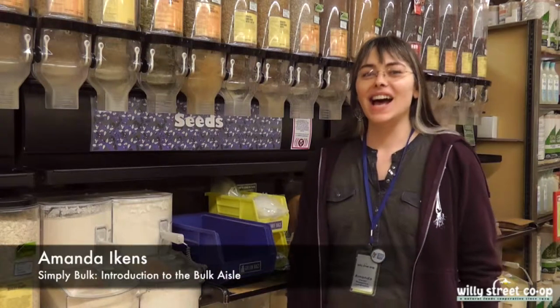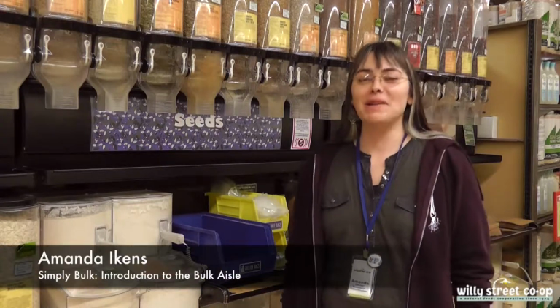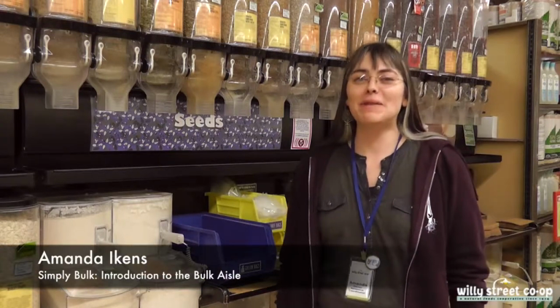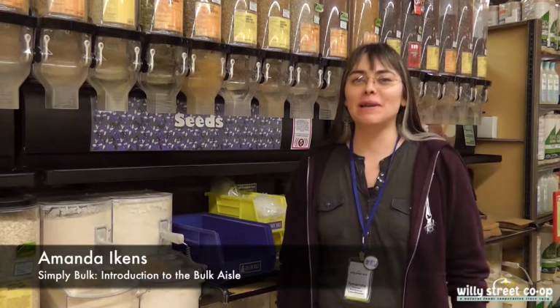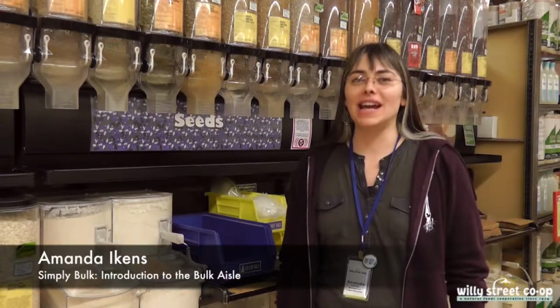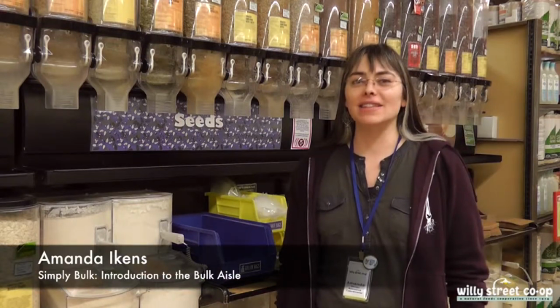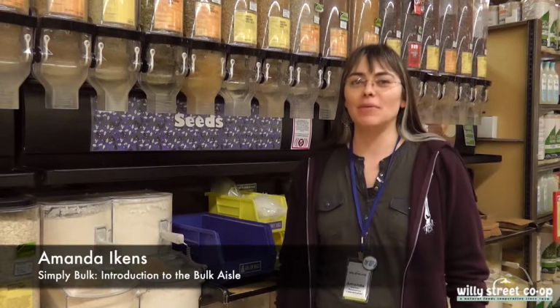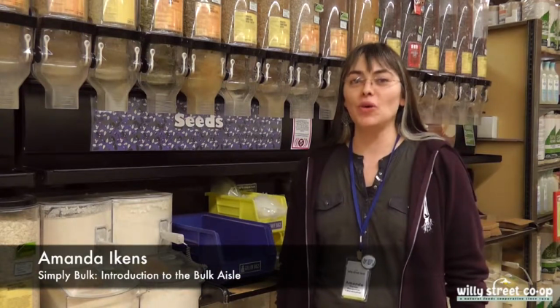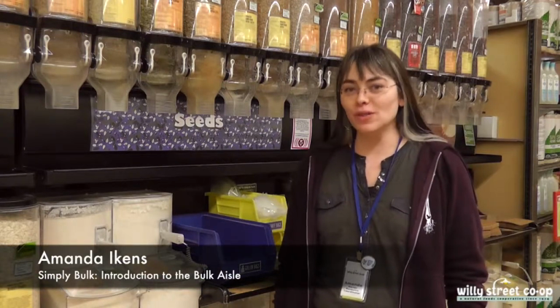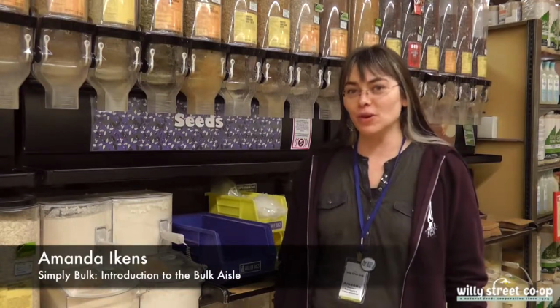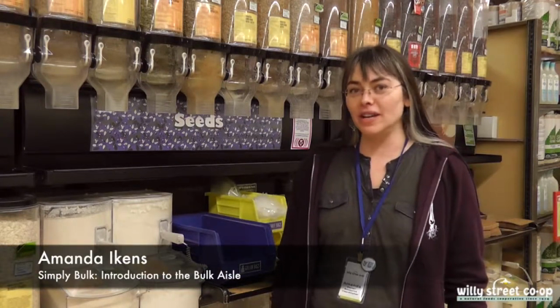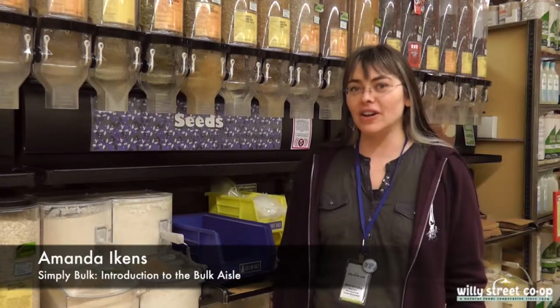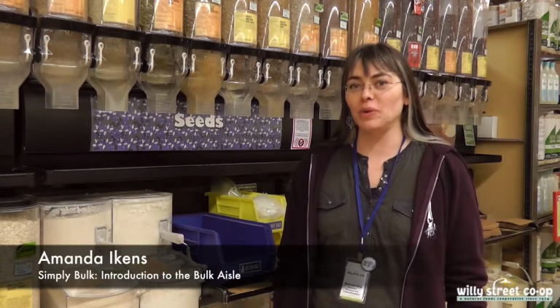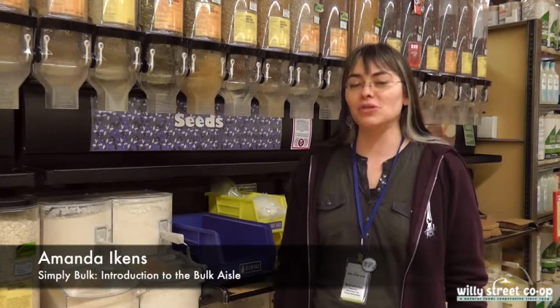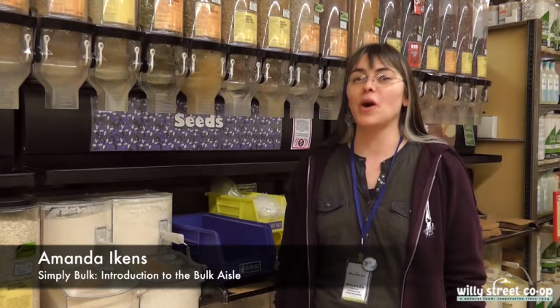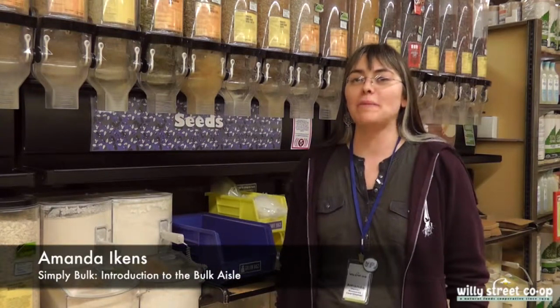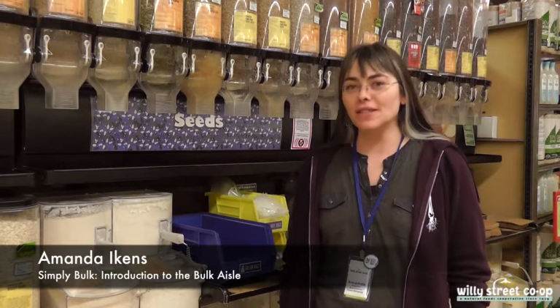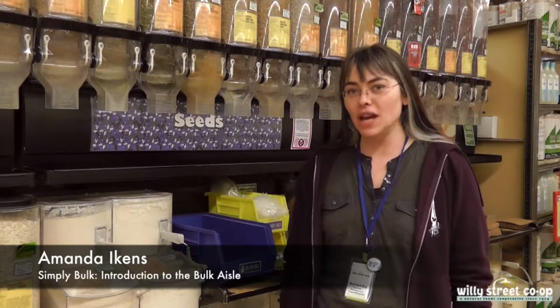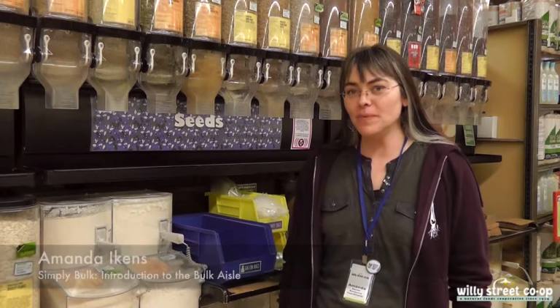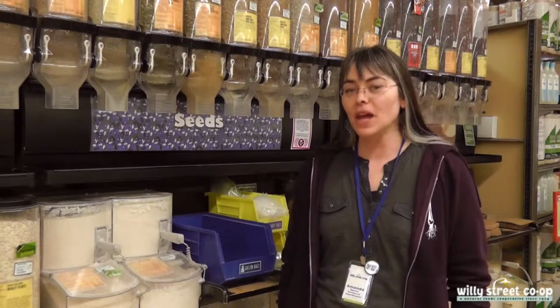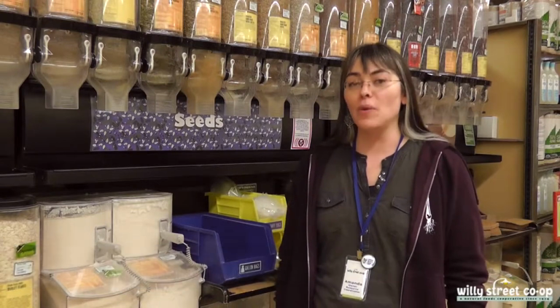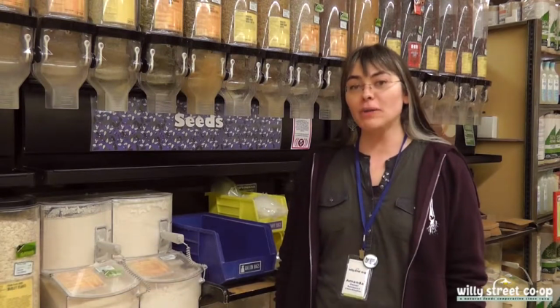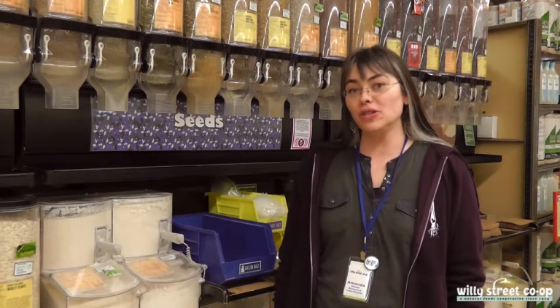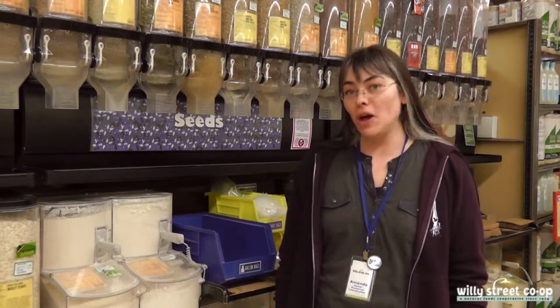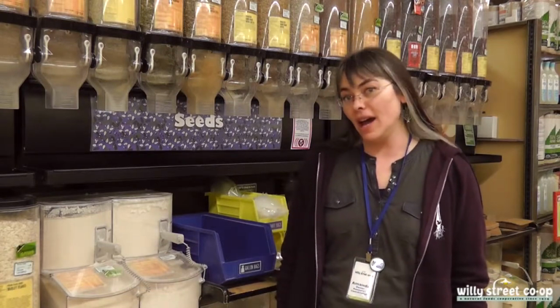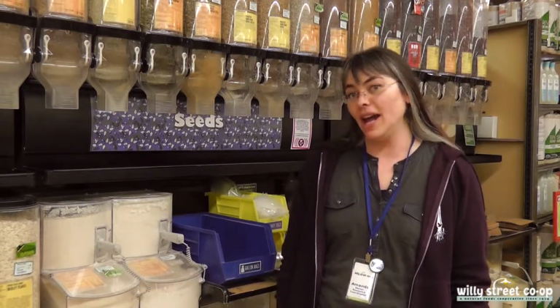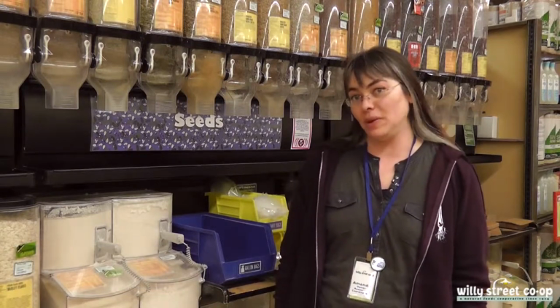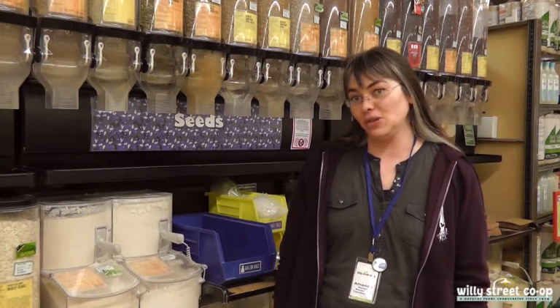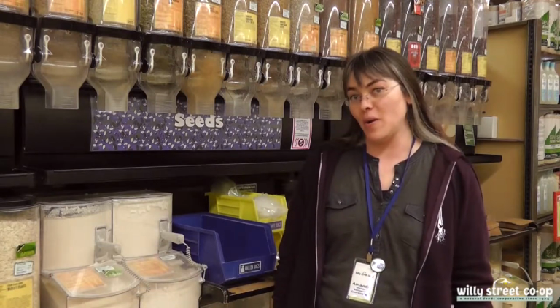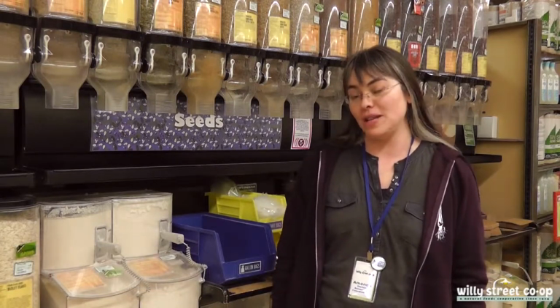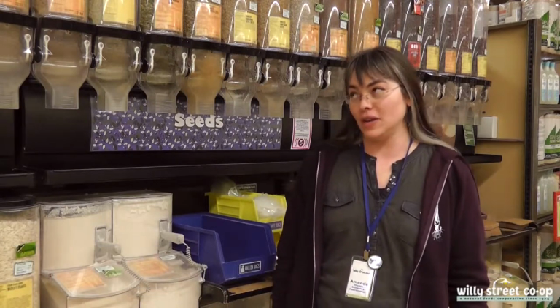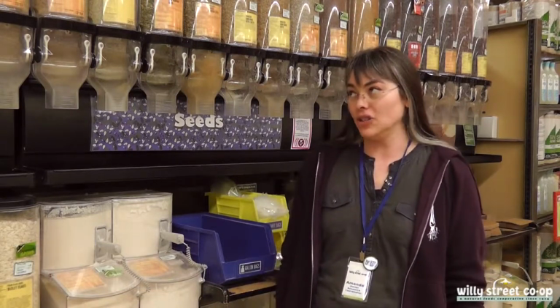Hi, my name is Amanda Eikens. I'm the owner resource coordinator at the Willy Street Co-op East location. I welcome you to the bulk aisle at the Willy Street Co-op East location.